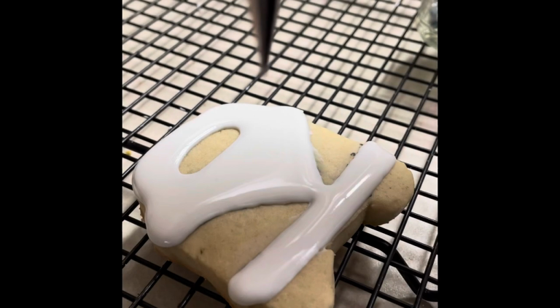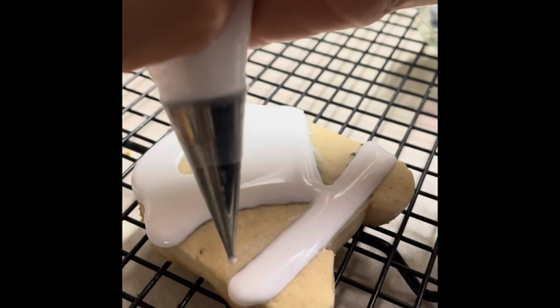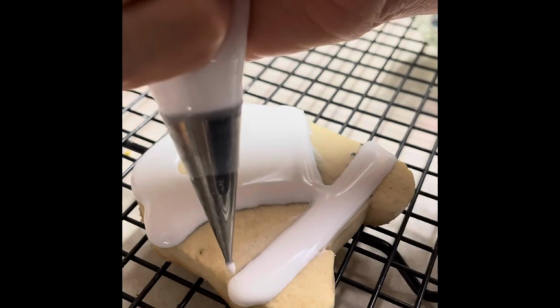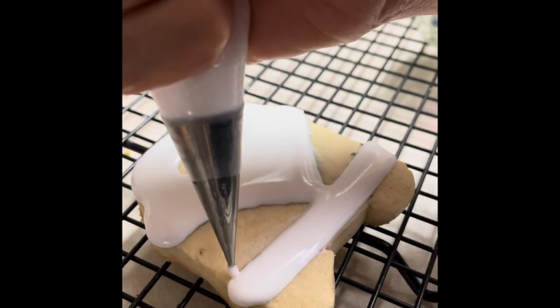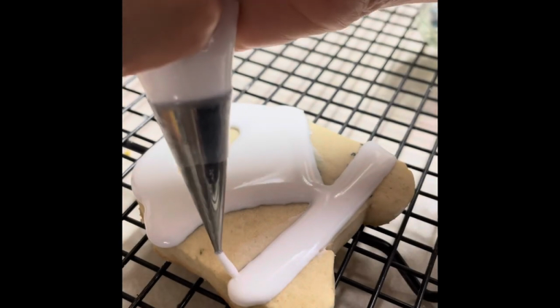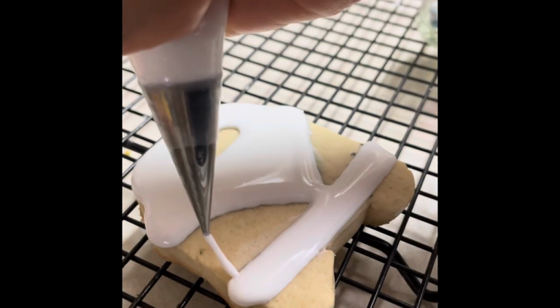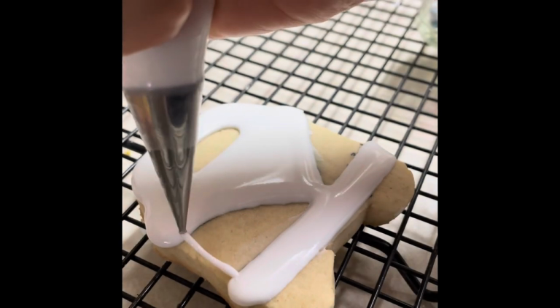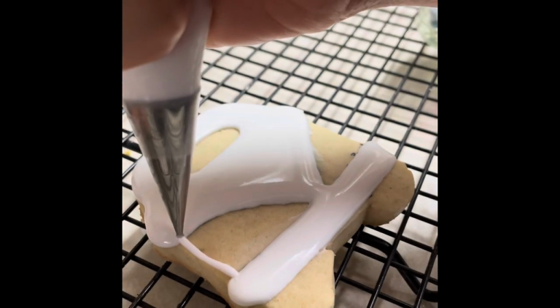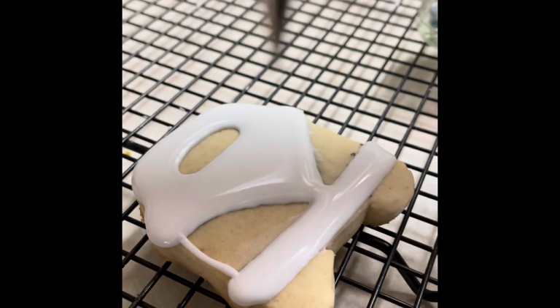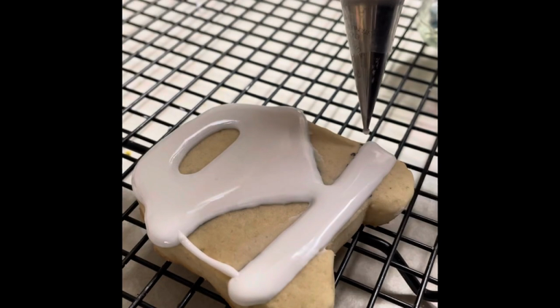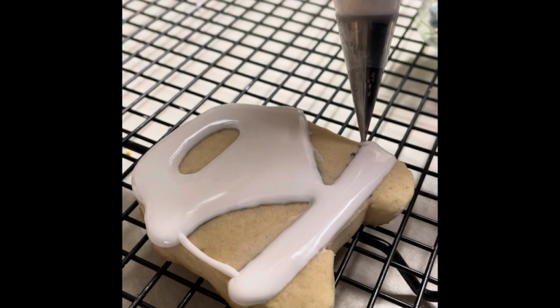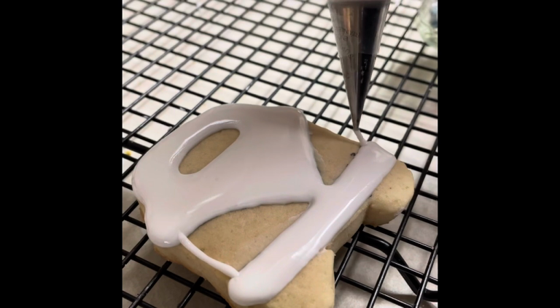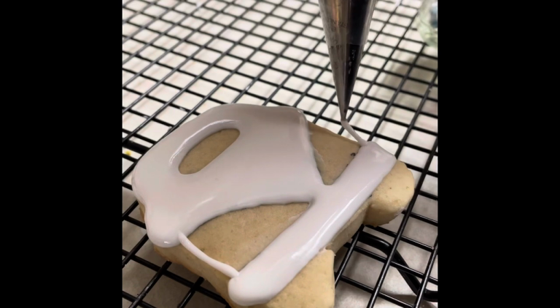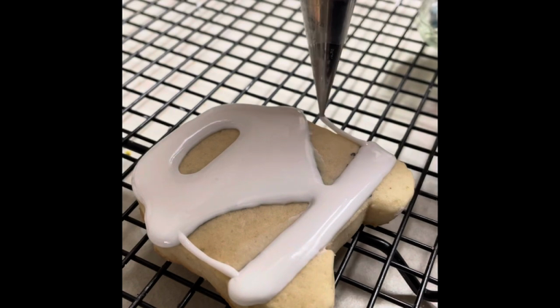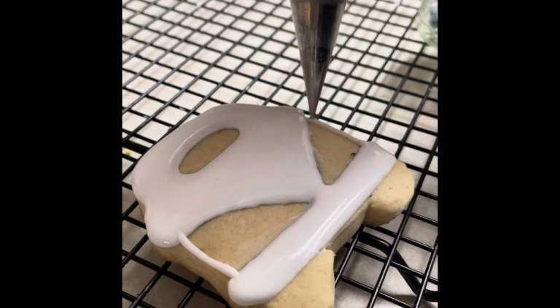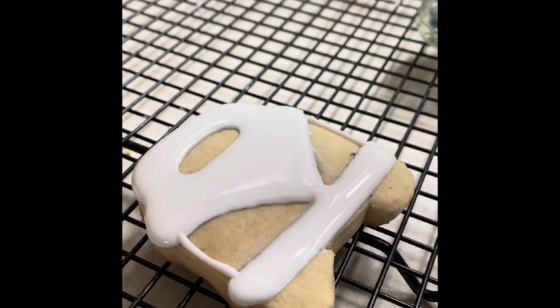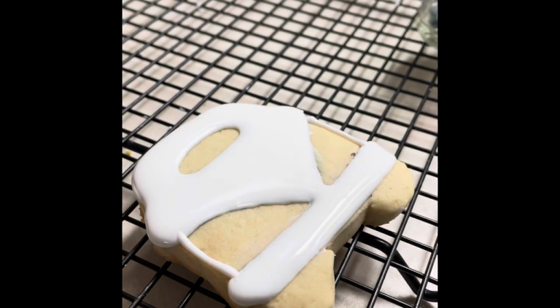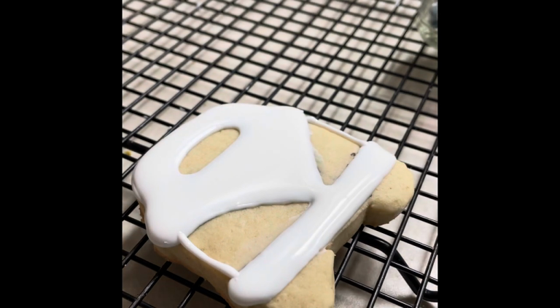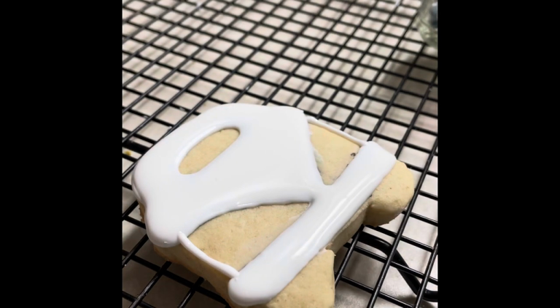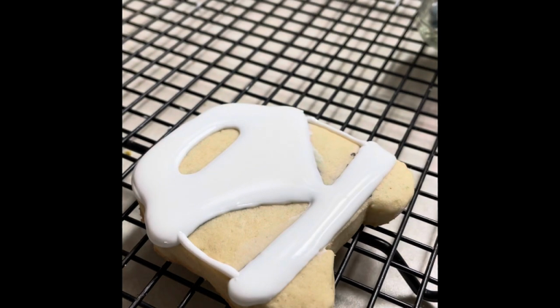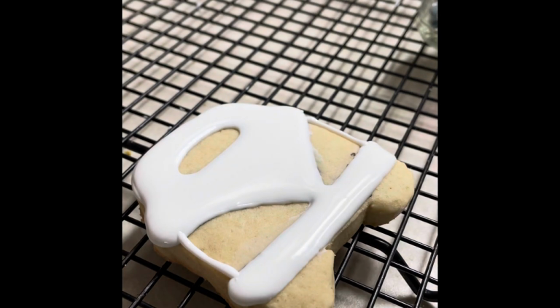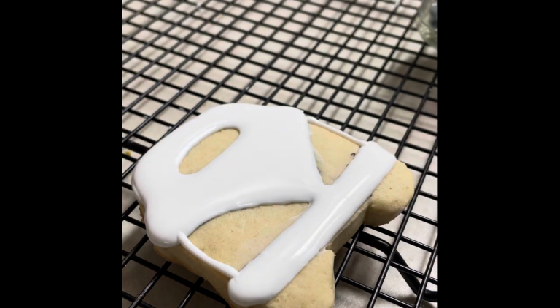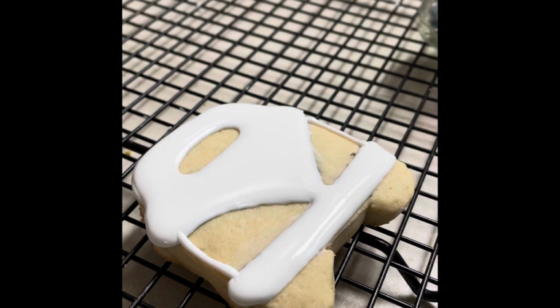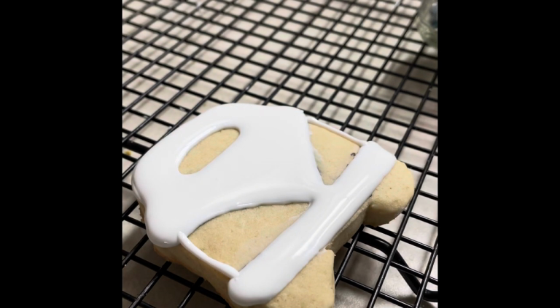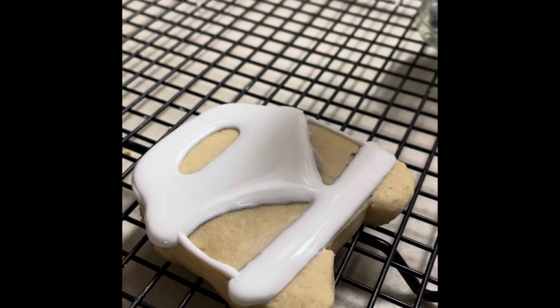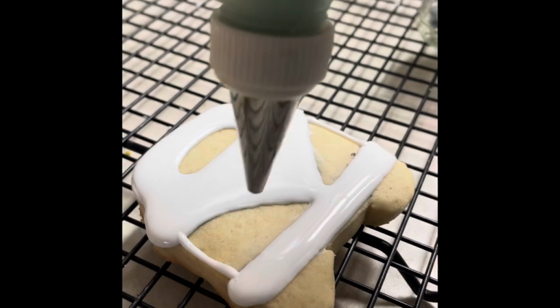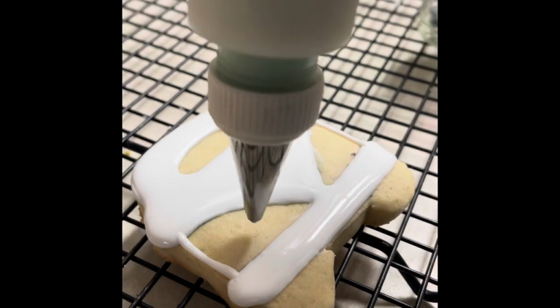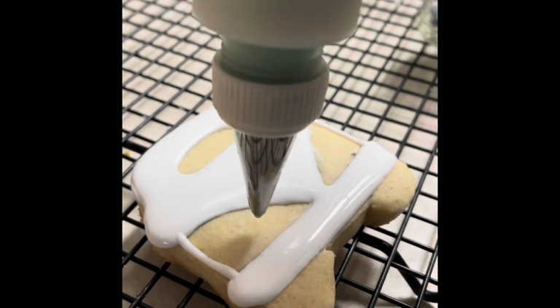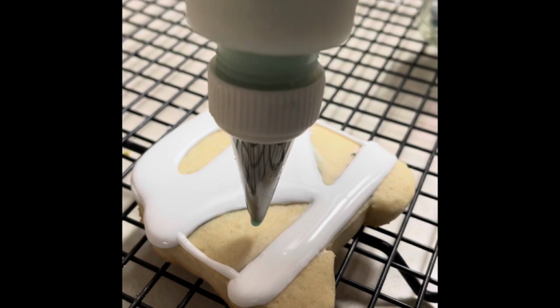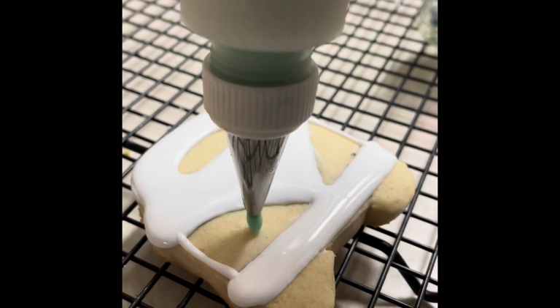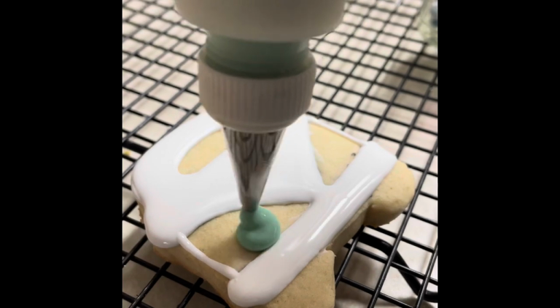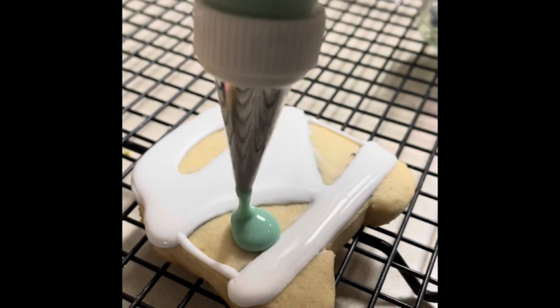Now I am going to outline the other parts of the cookie and I am going to use a flooding consistency icing that I tinted in aqua, and I am going to fill up those parts.